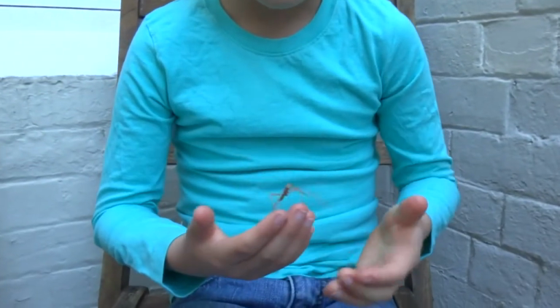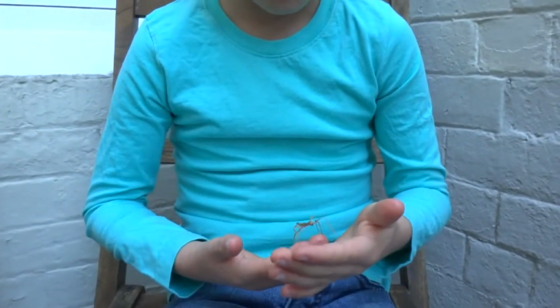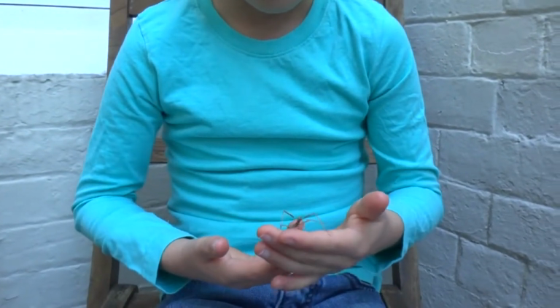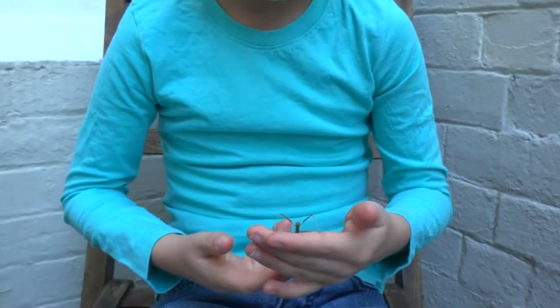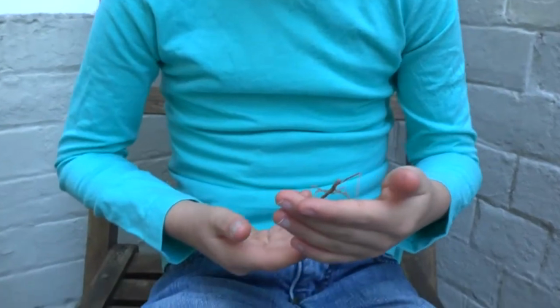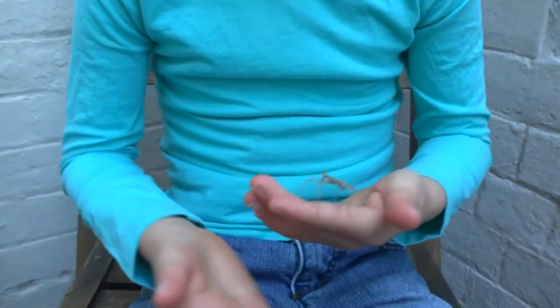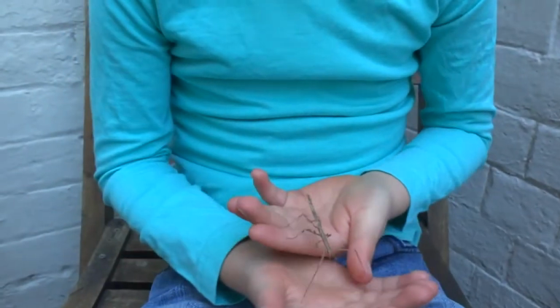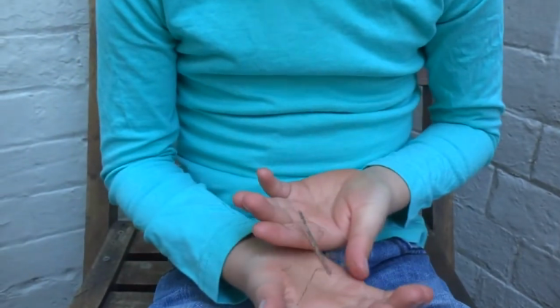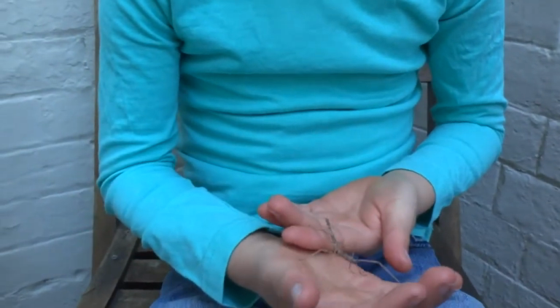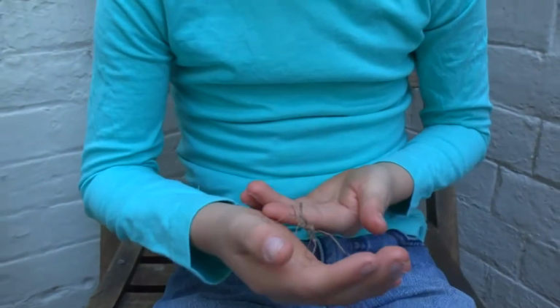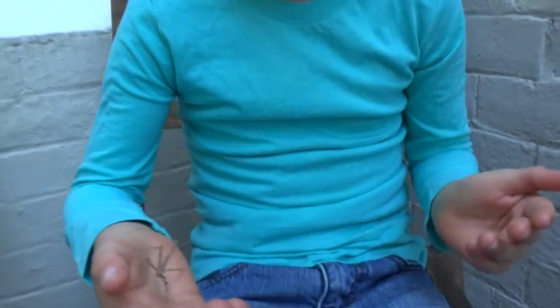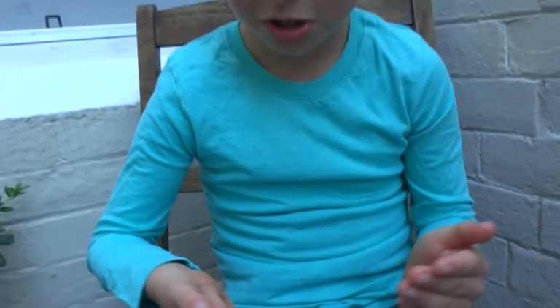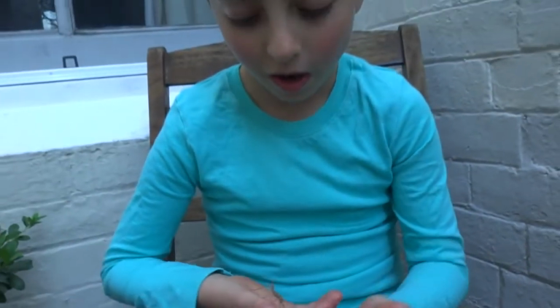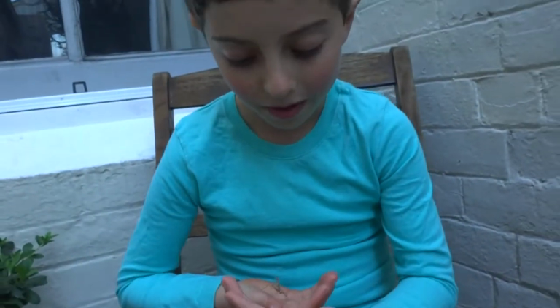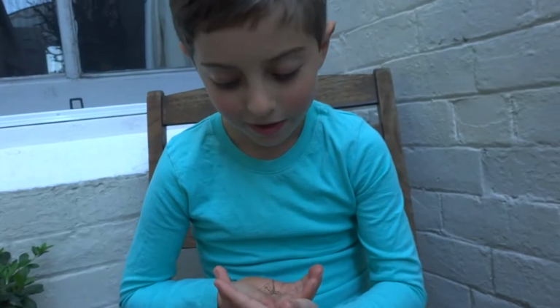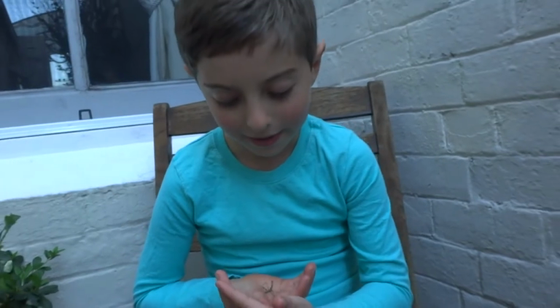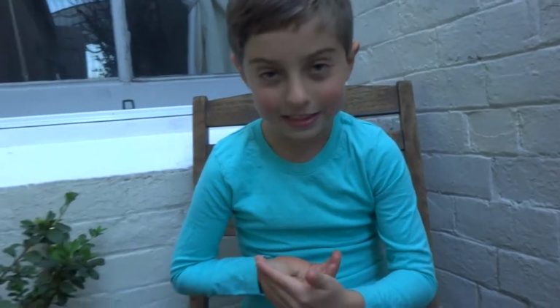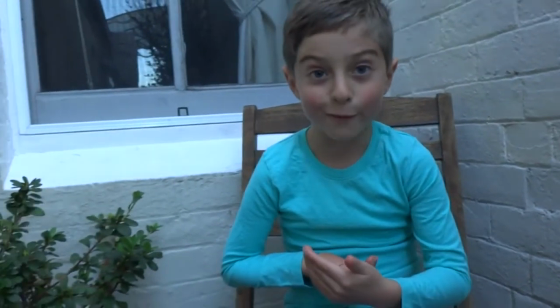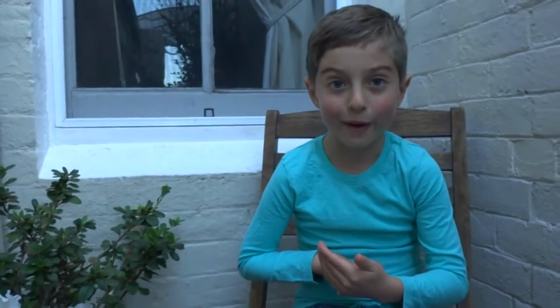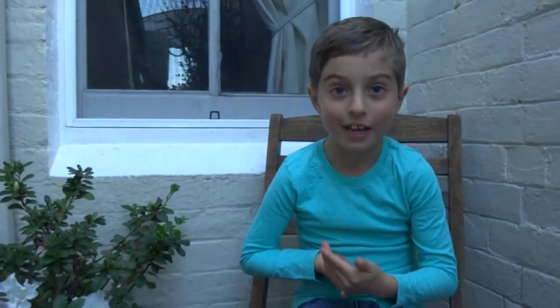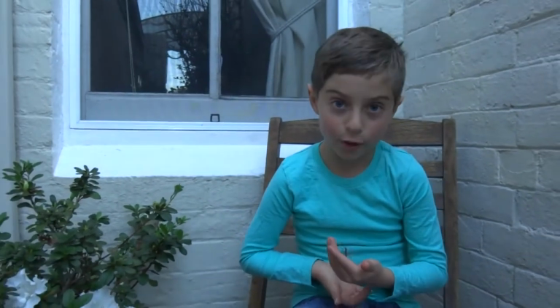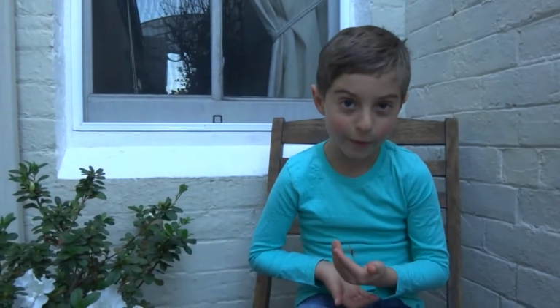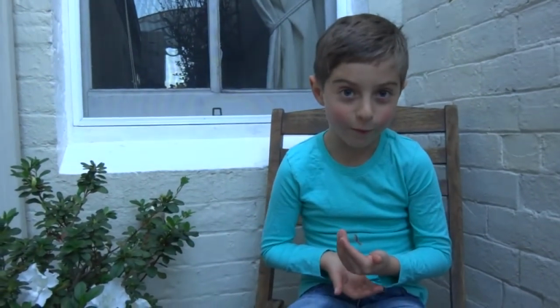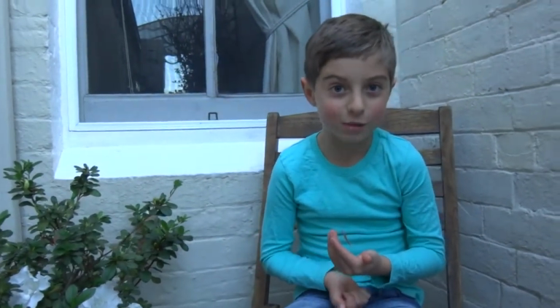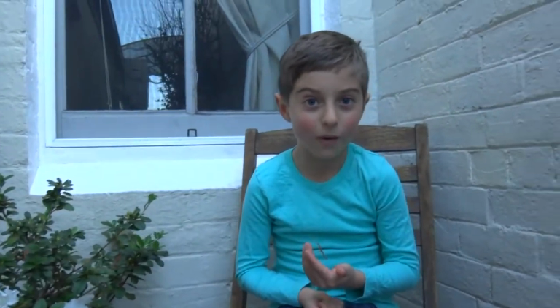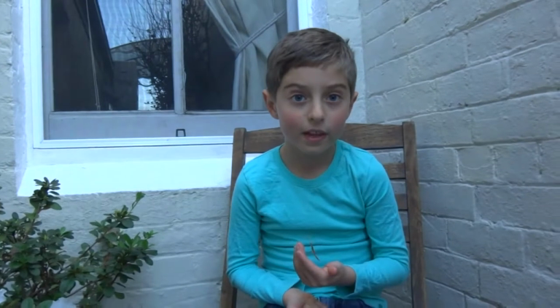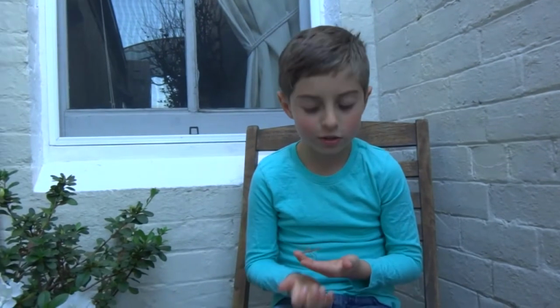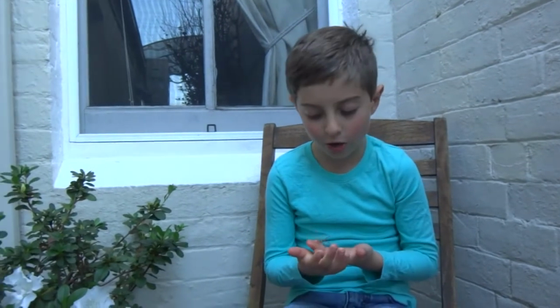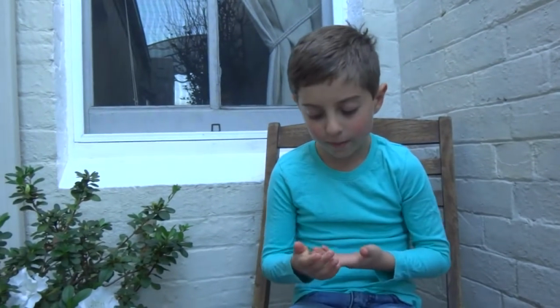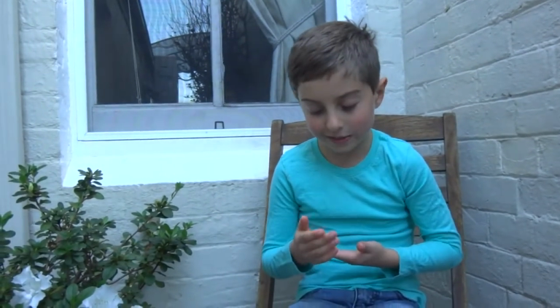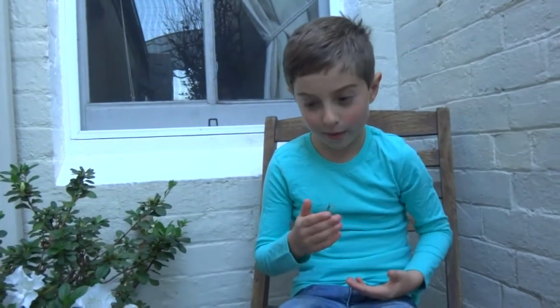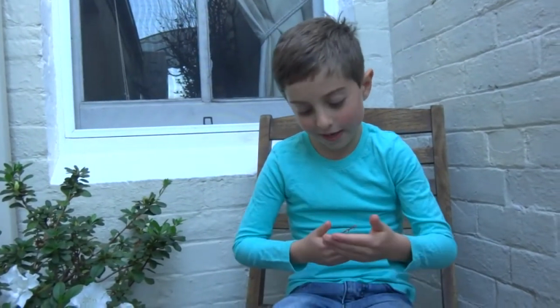I love praying mantises so much. I might get some in three weeks. I'm going to do a video of those as well, but that's not going to be right now.